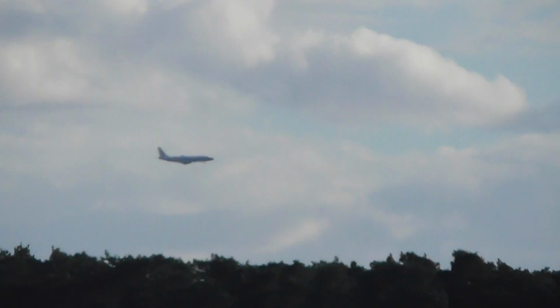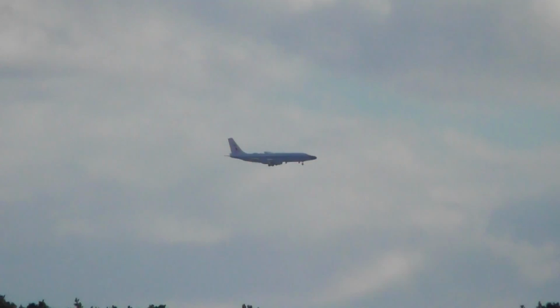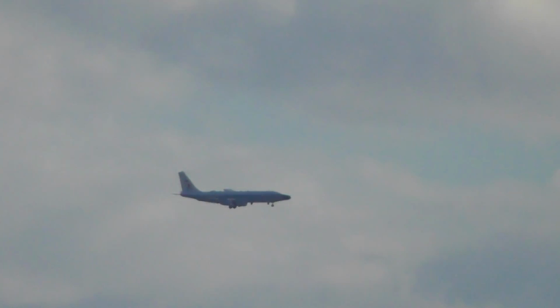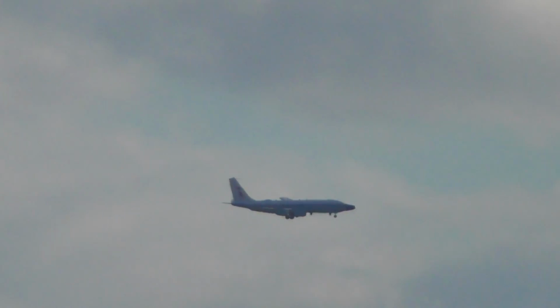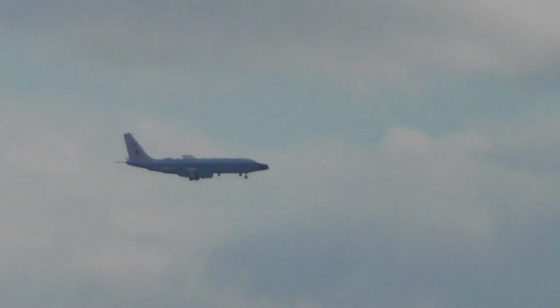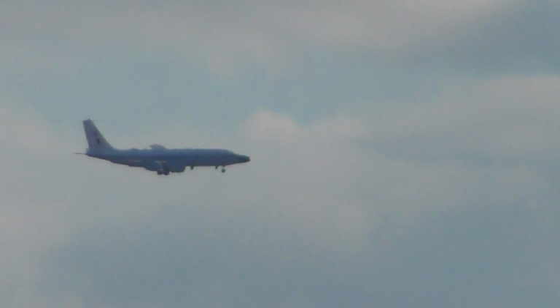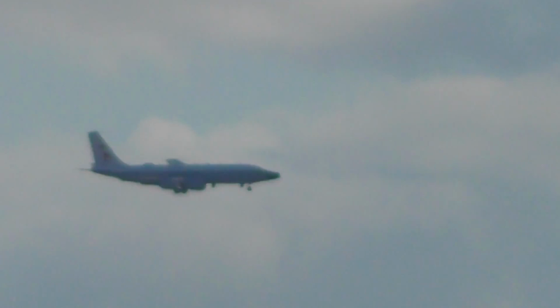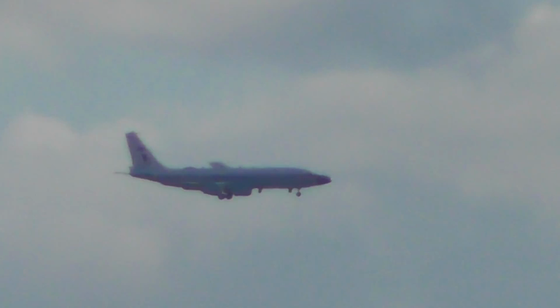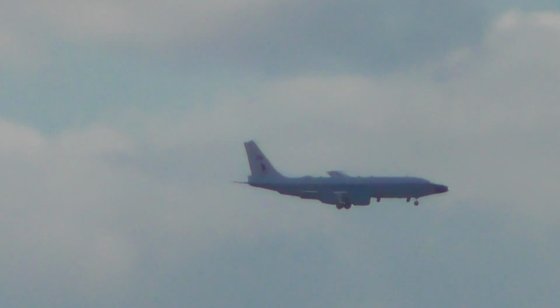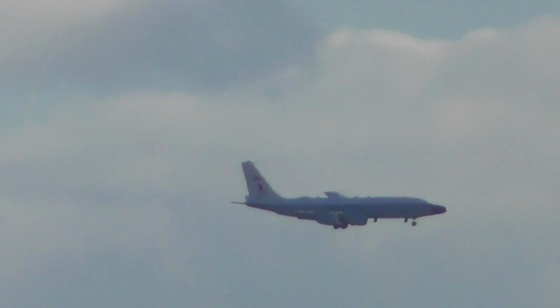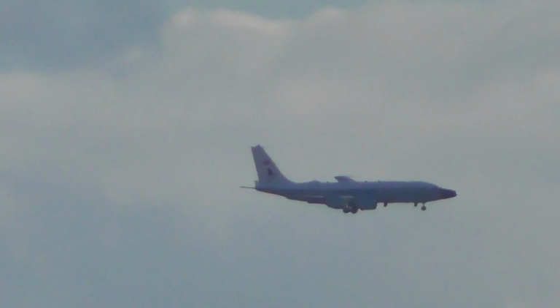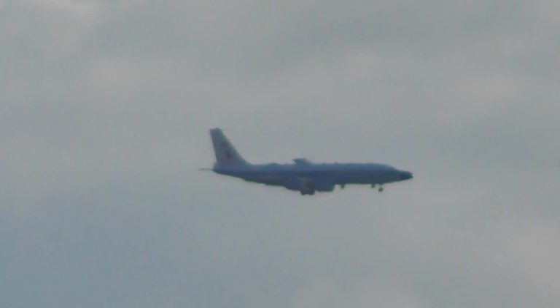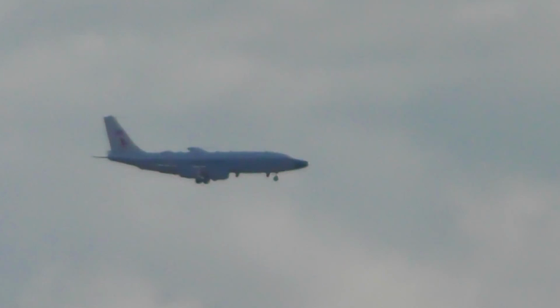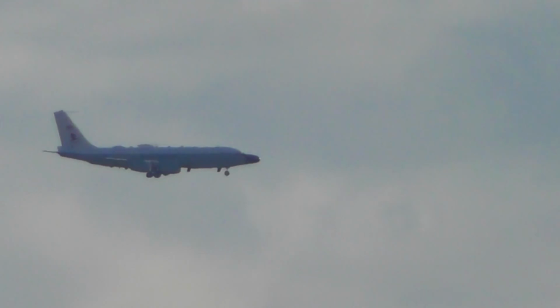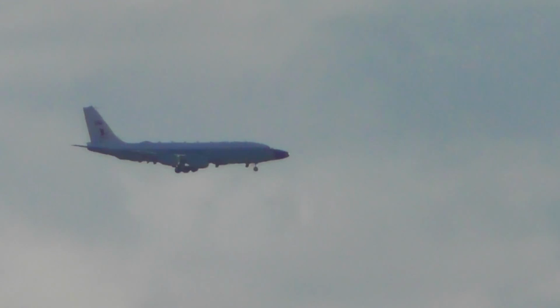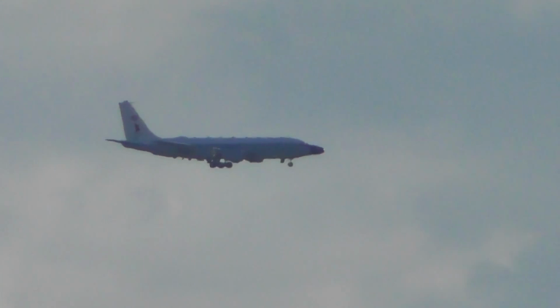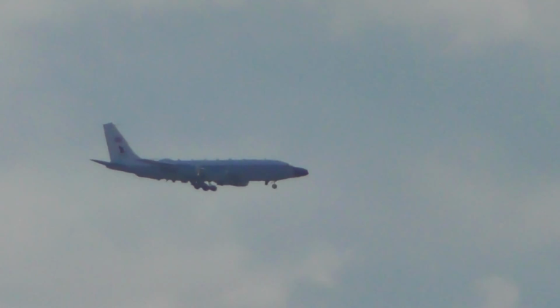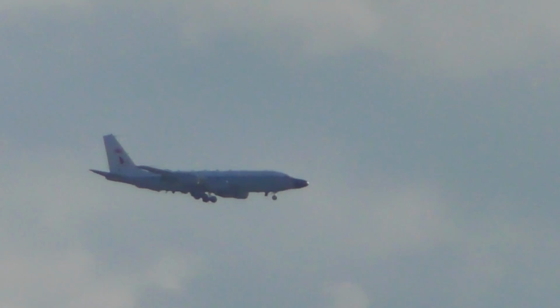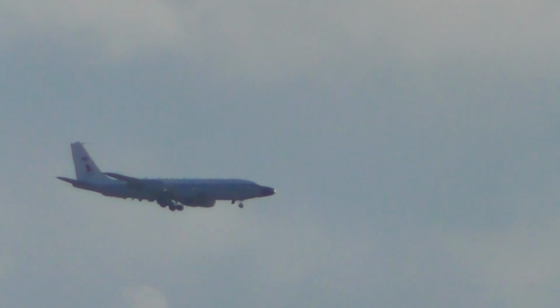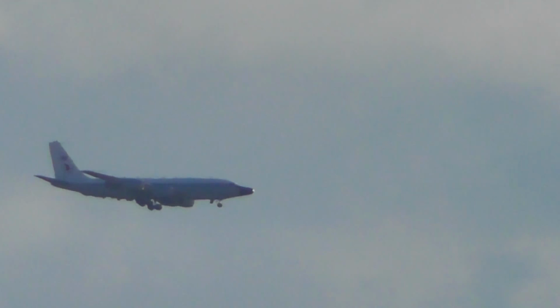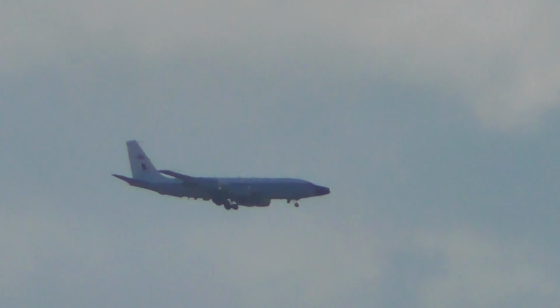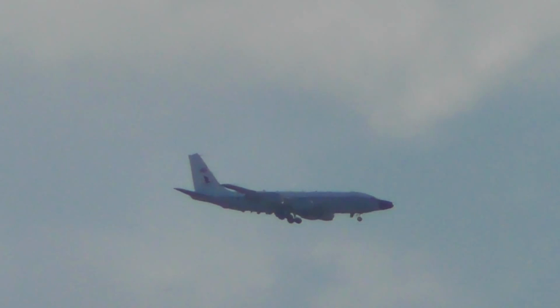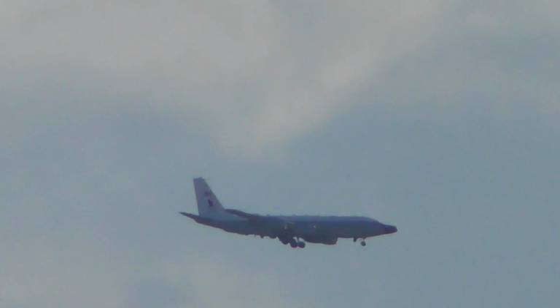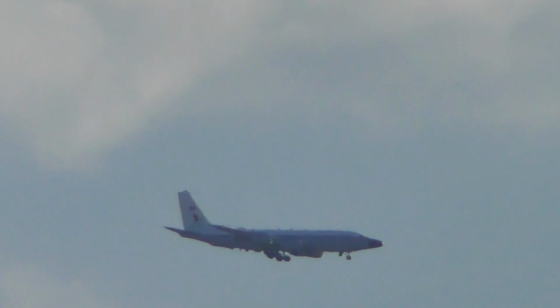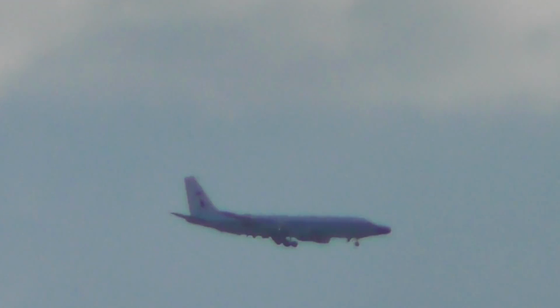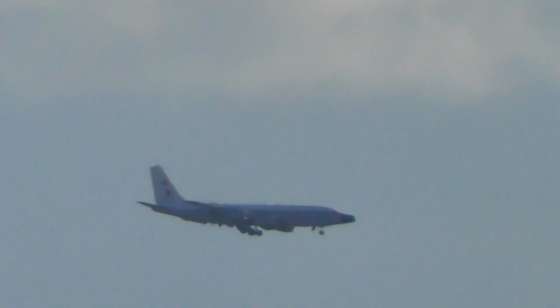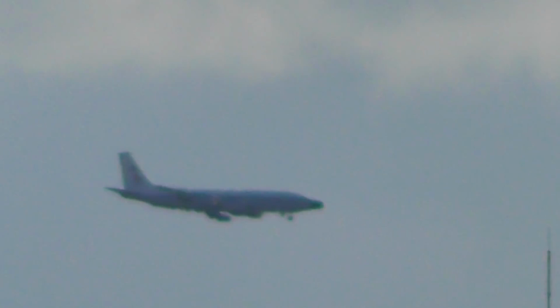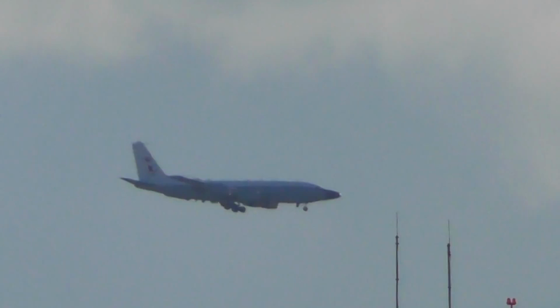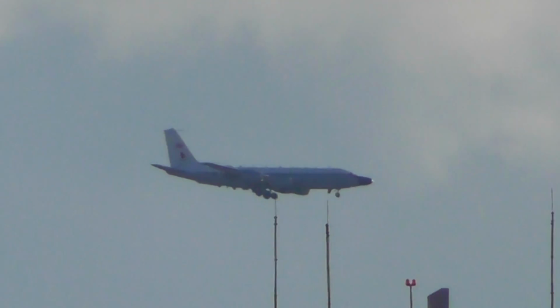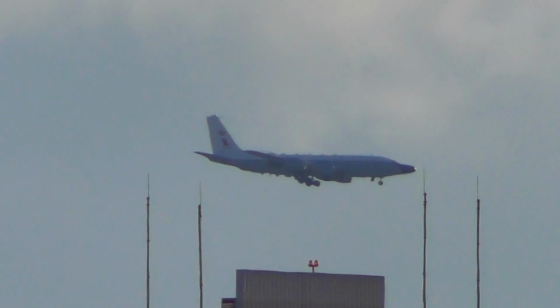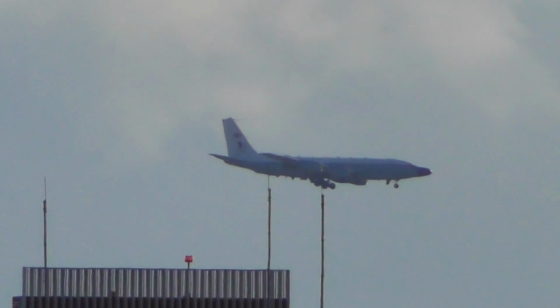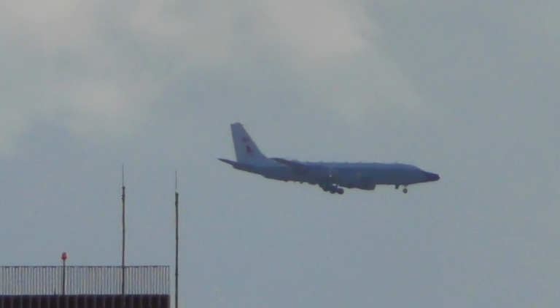KC-135 at Batsaland at Mildonville. Oh no, that's an RC-135. The first one that's low looks like an RC-135. Yeah, it is.